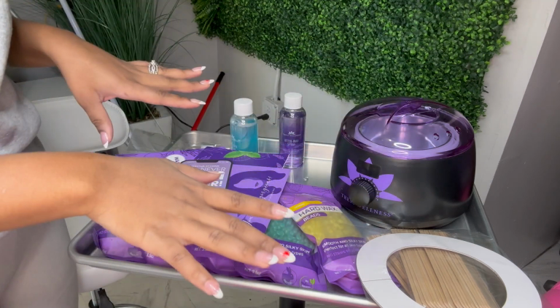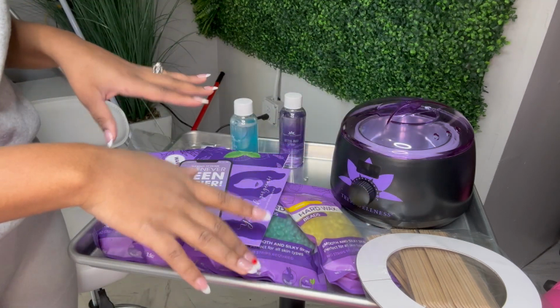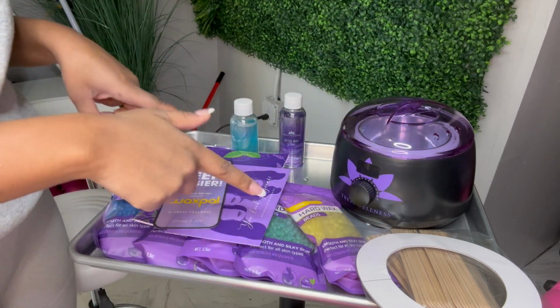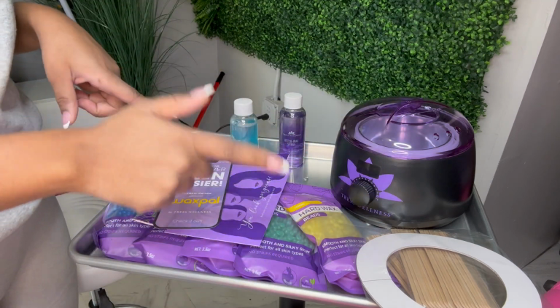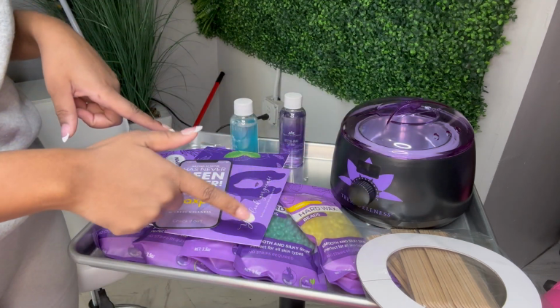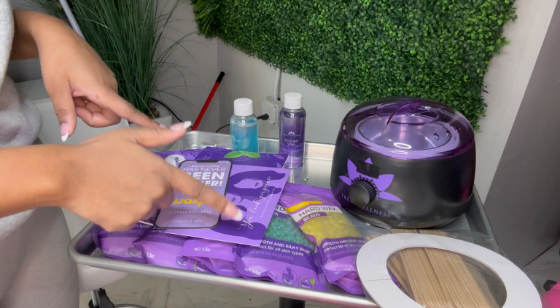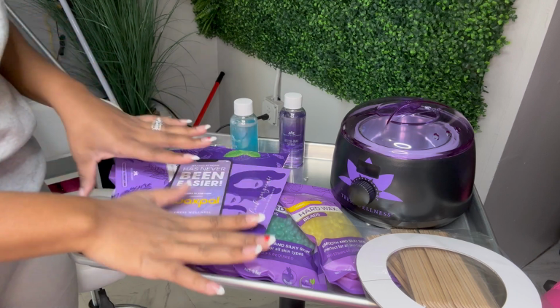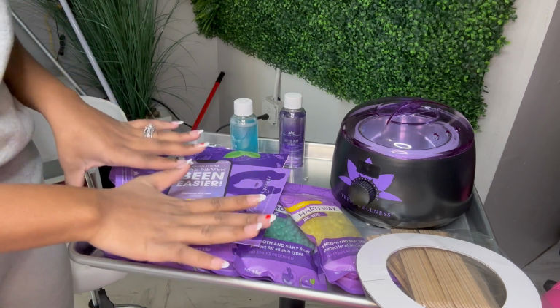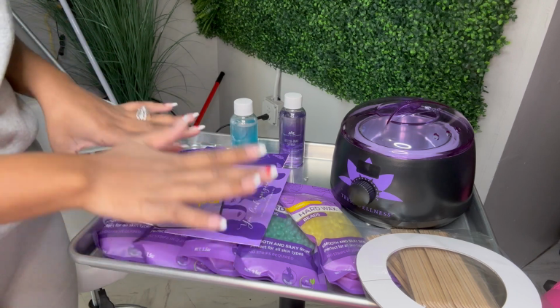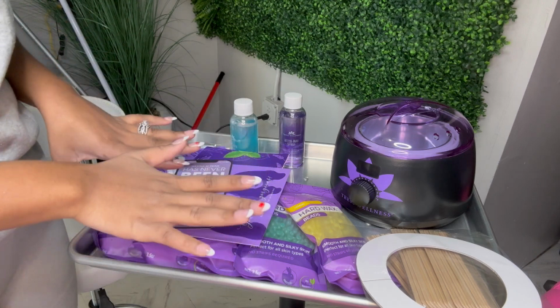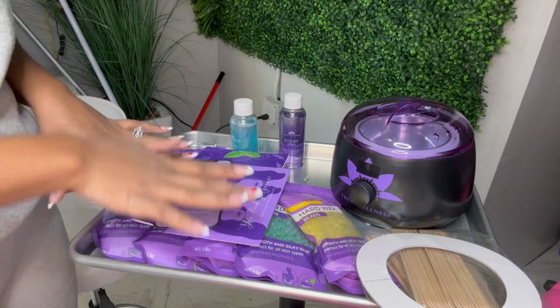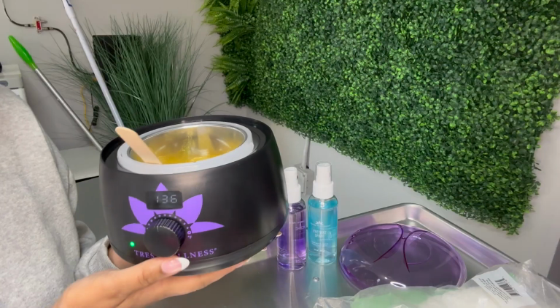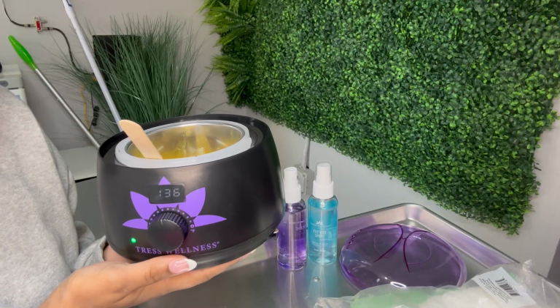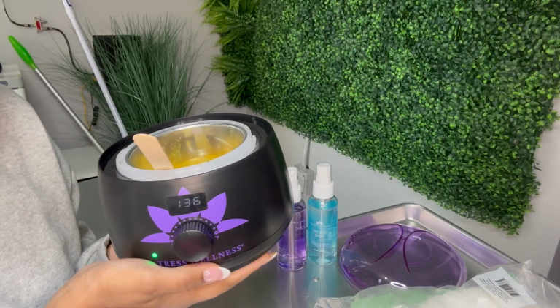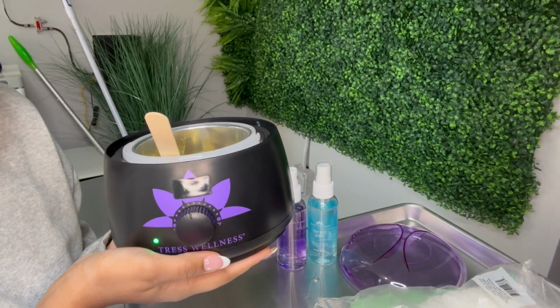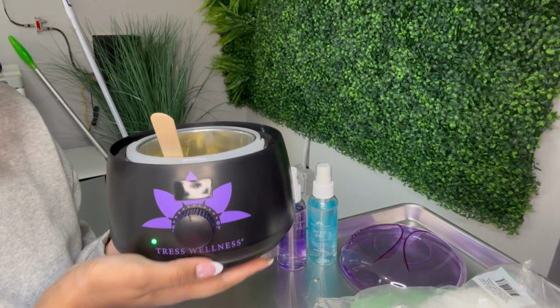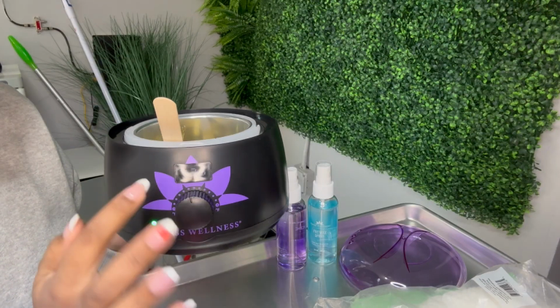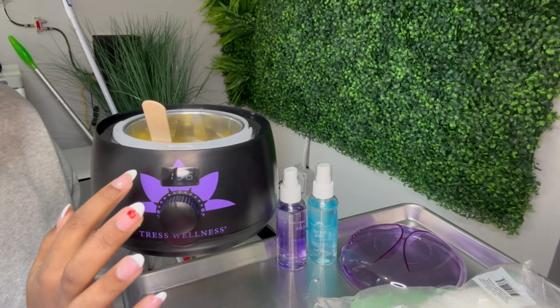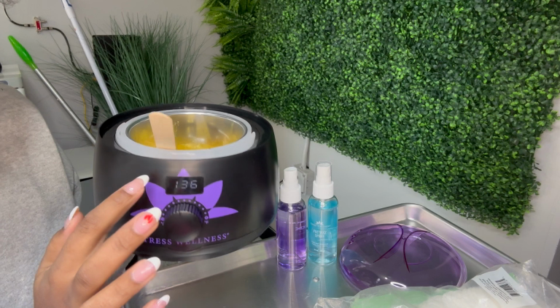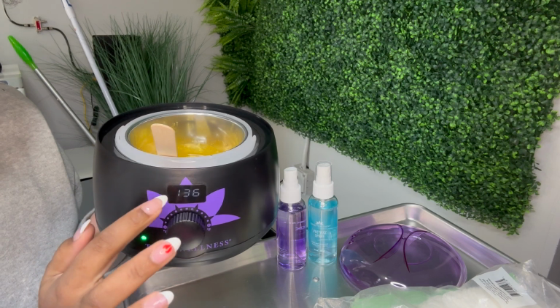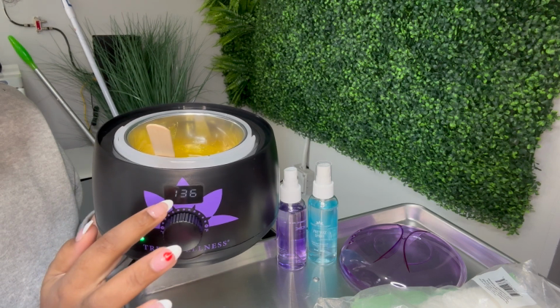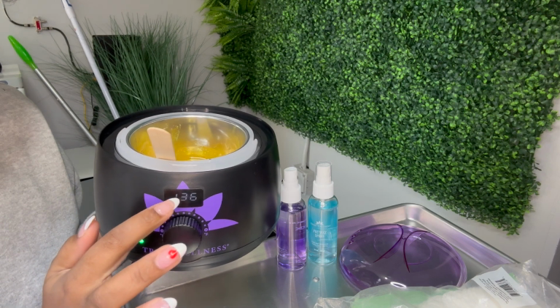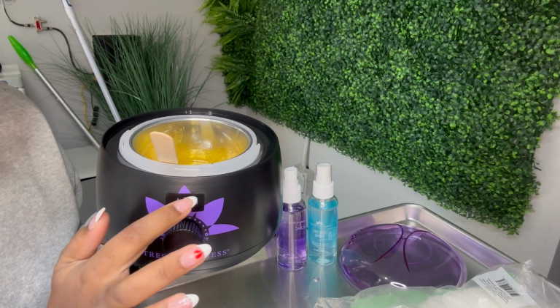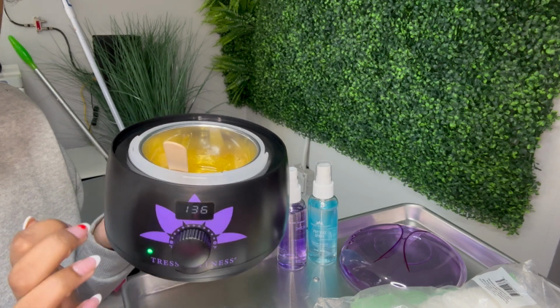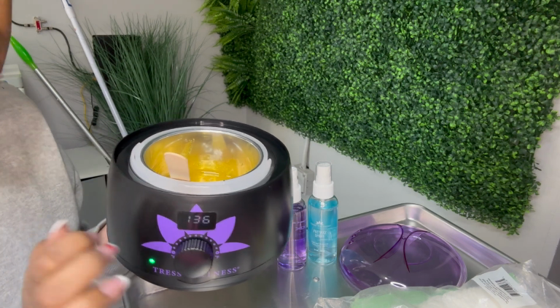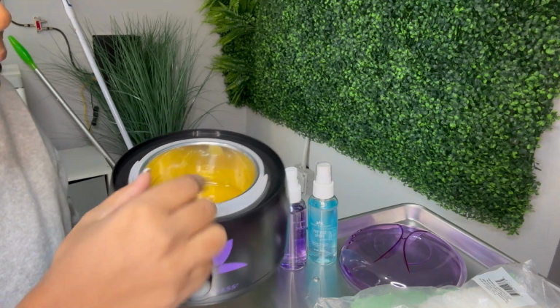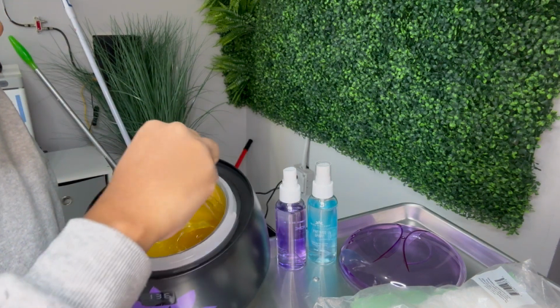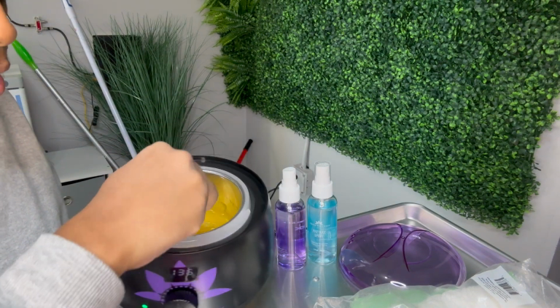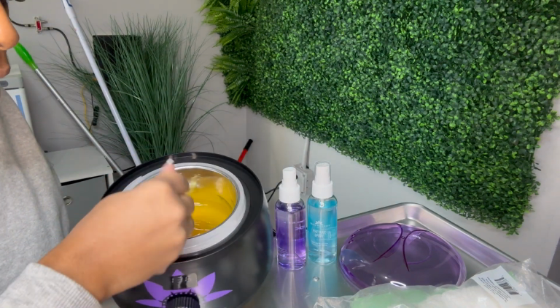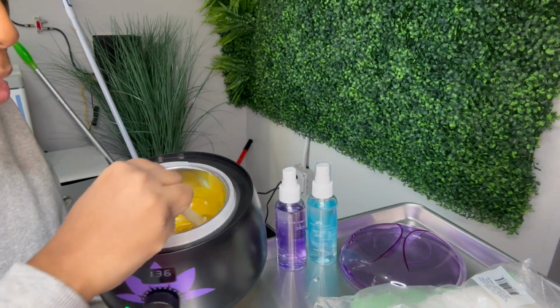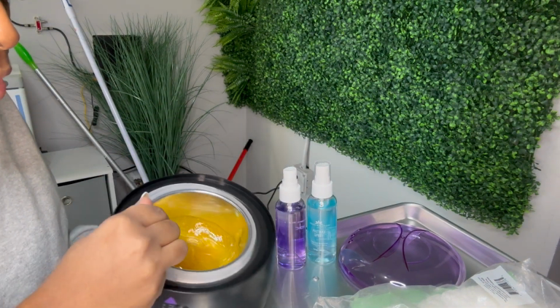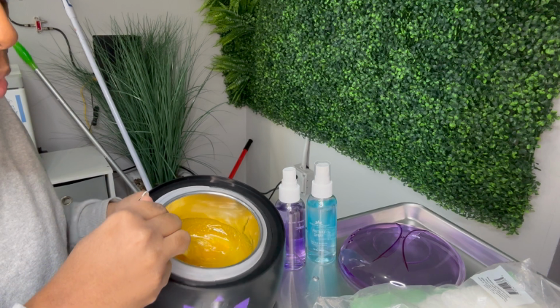I'll put the link to this kit in my description bar. Just for reference, my temperature on here is at 136°F, and I think this is the perfect temperature.